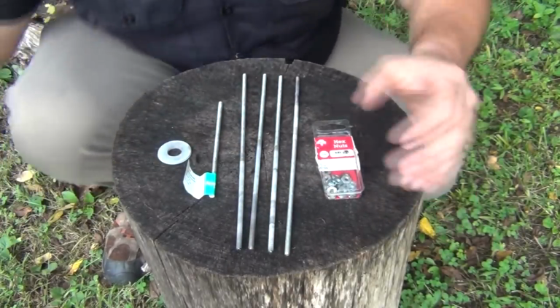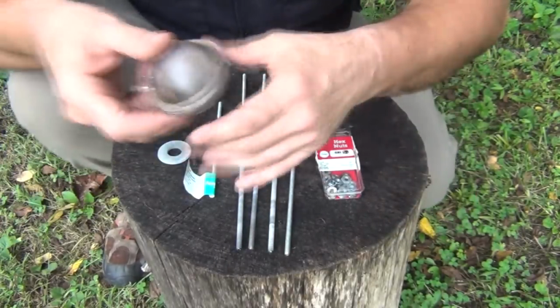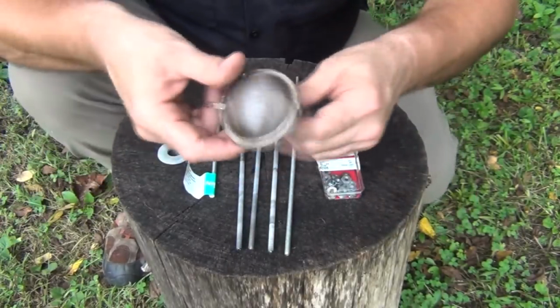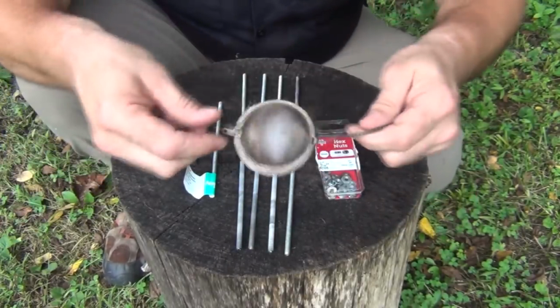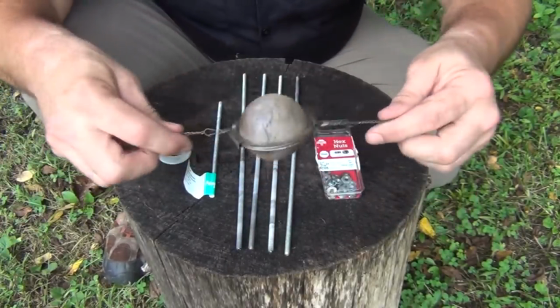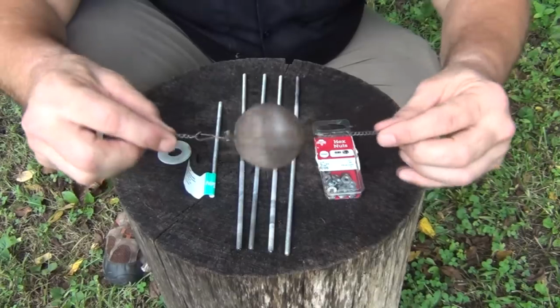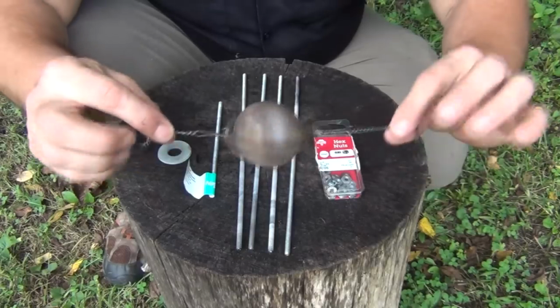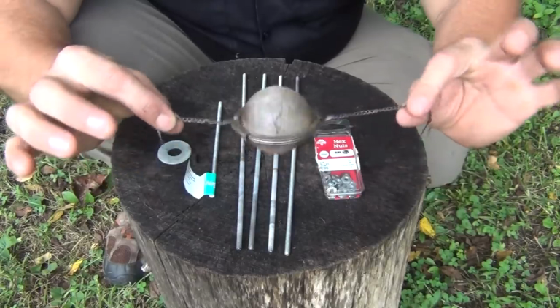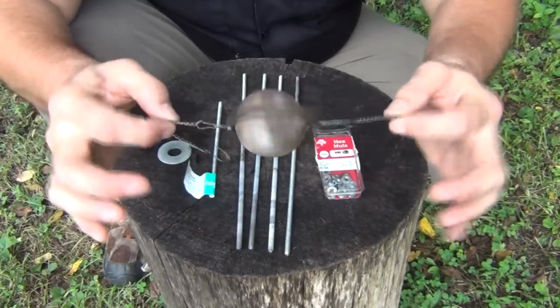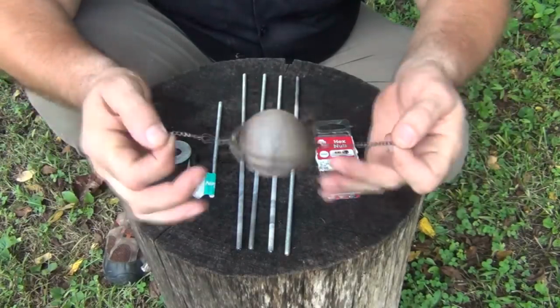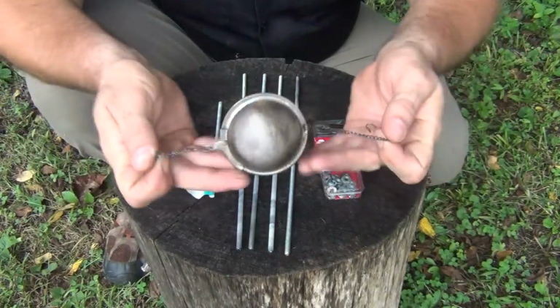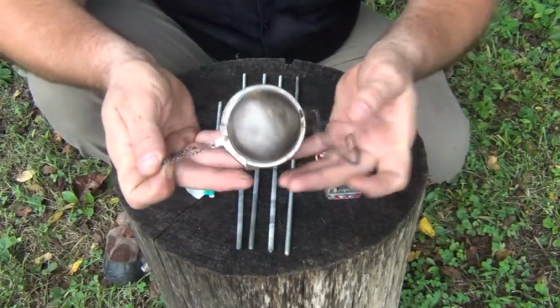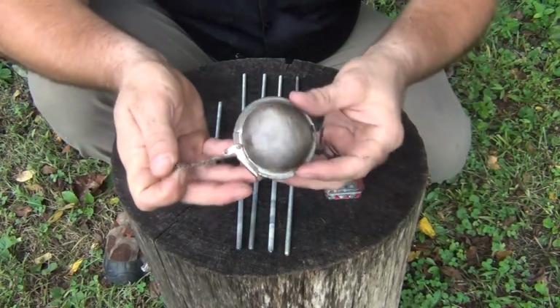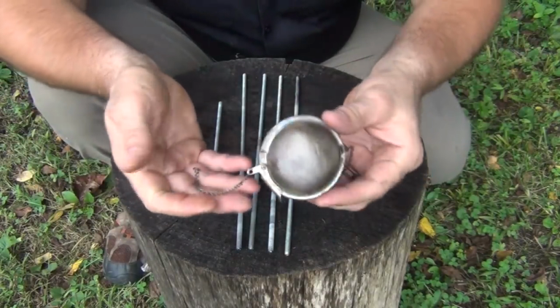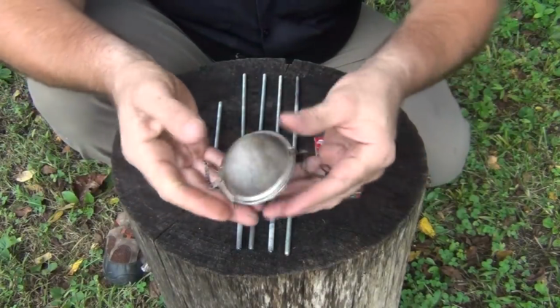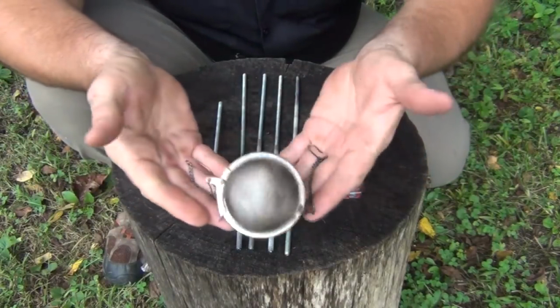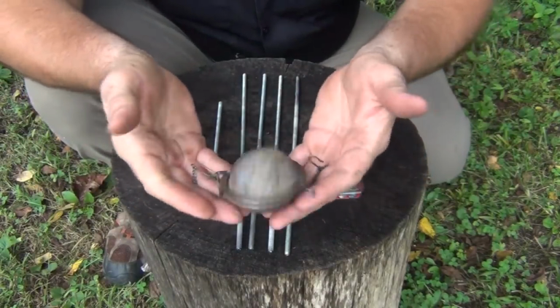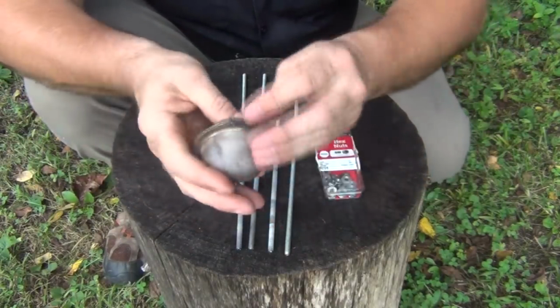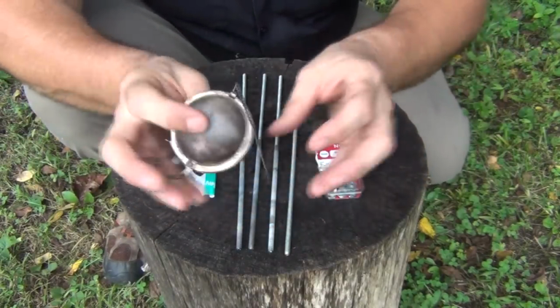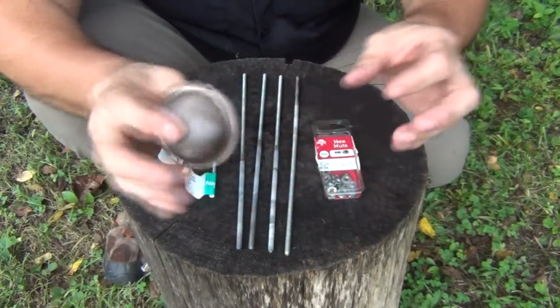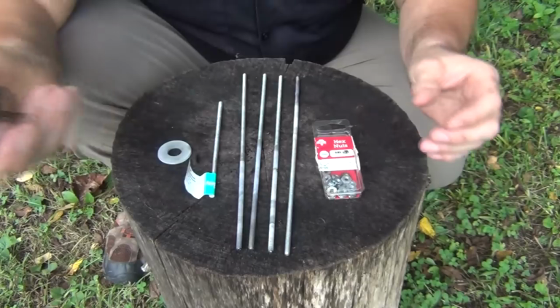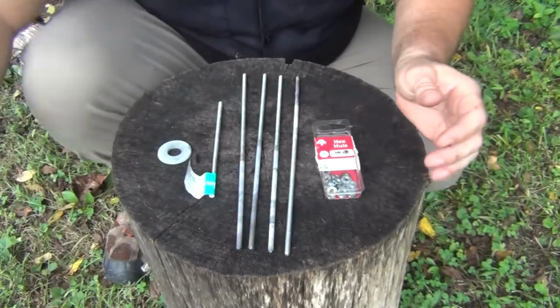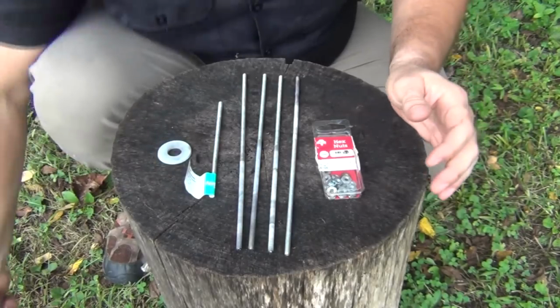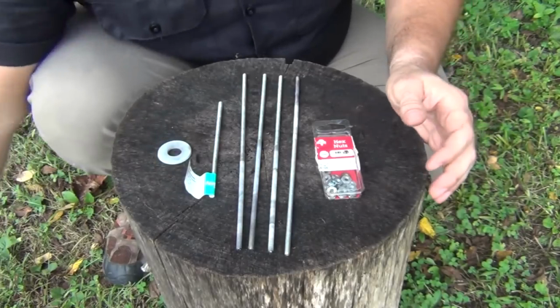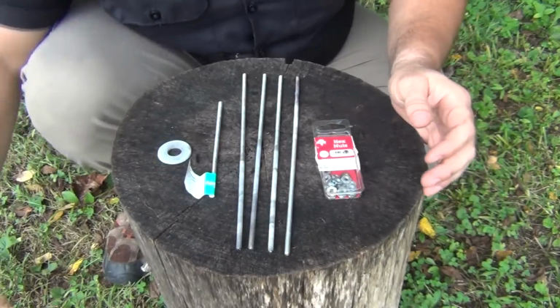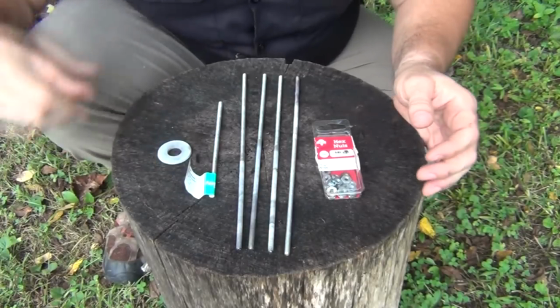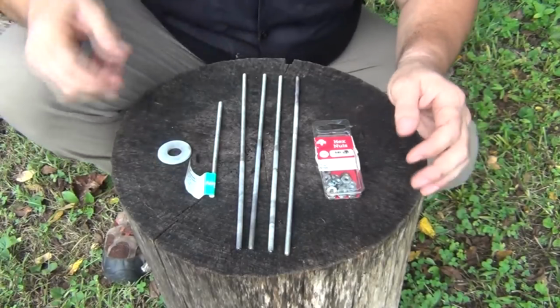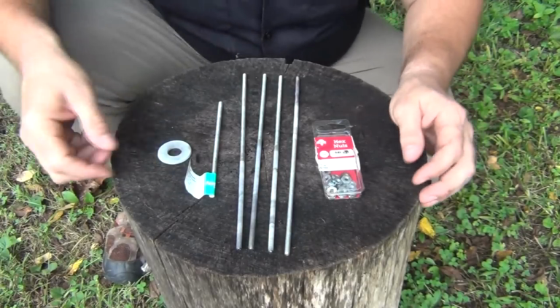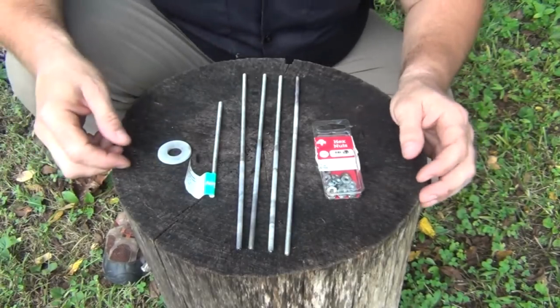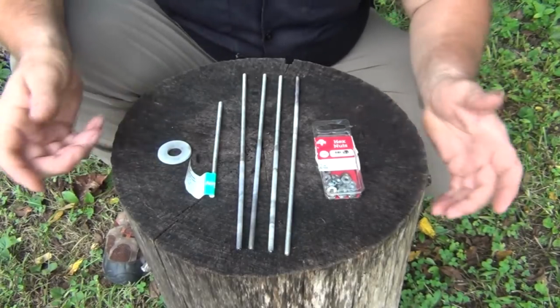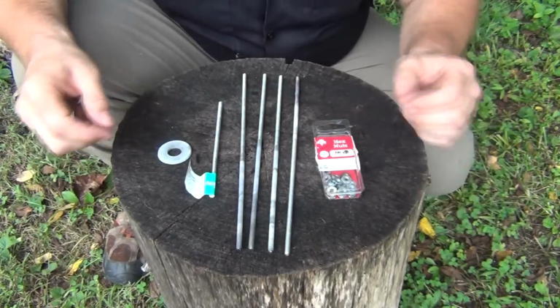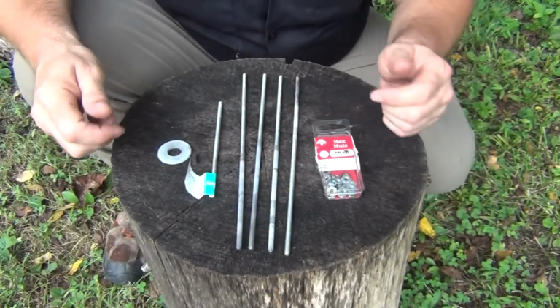And of course, these are also 10x24 to match the threaded rods. You're also going to need your amazing T-ball that we made in the last video, and of course, your alcohol and a pot to boil in.